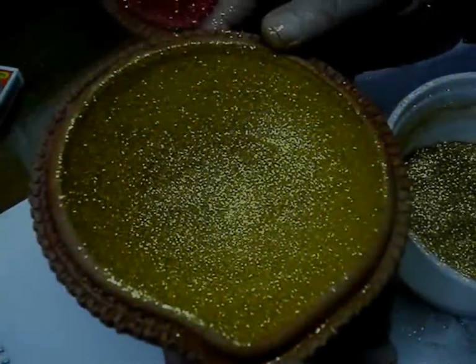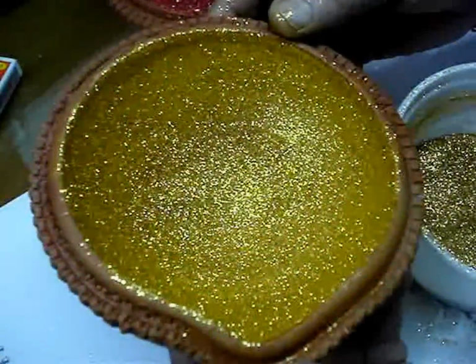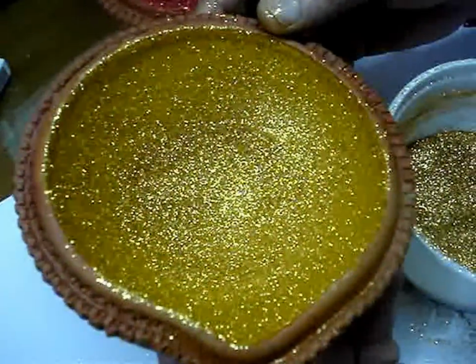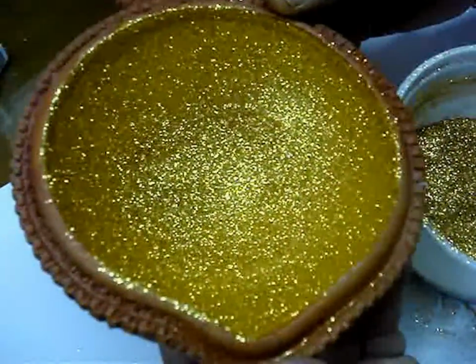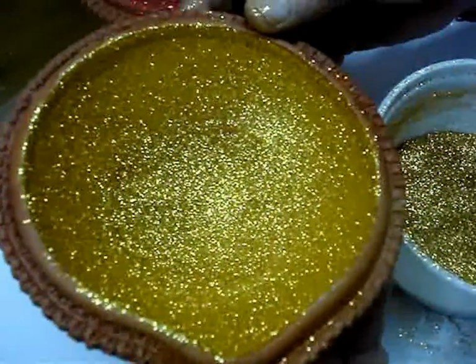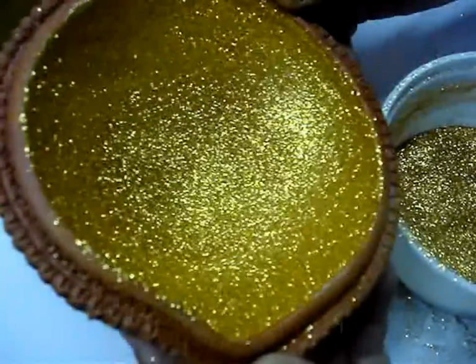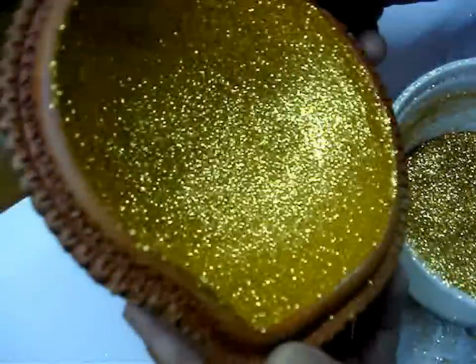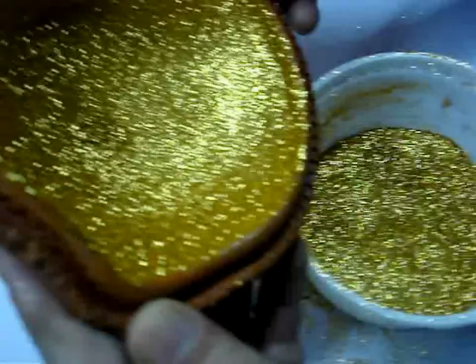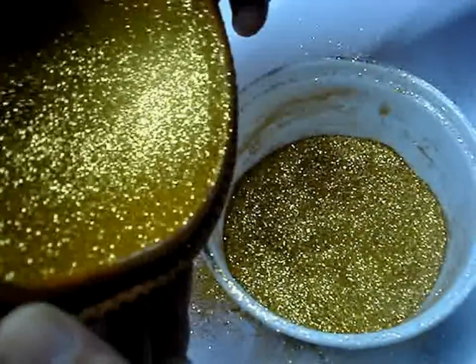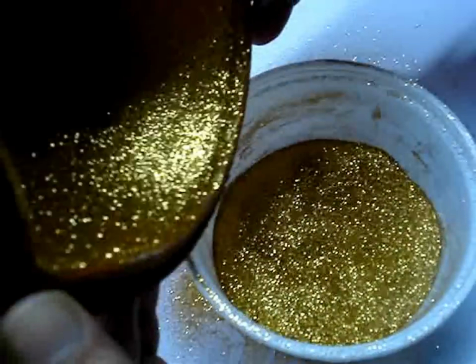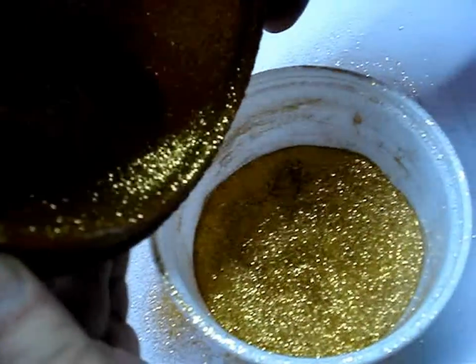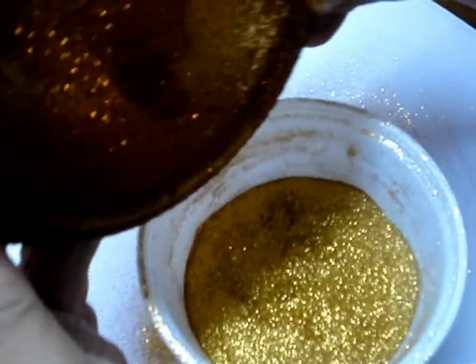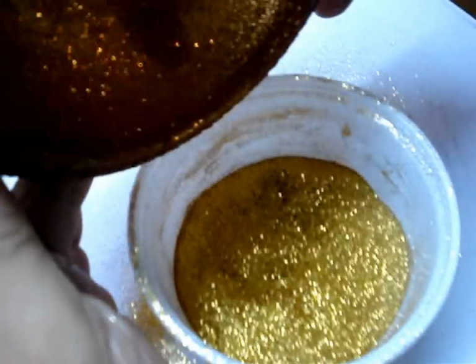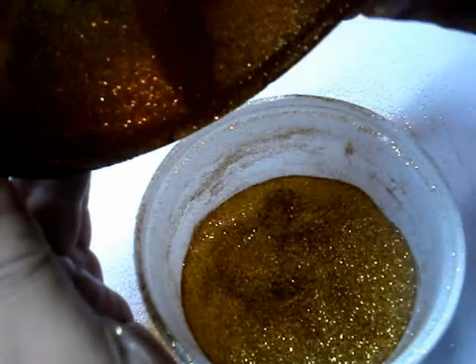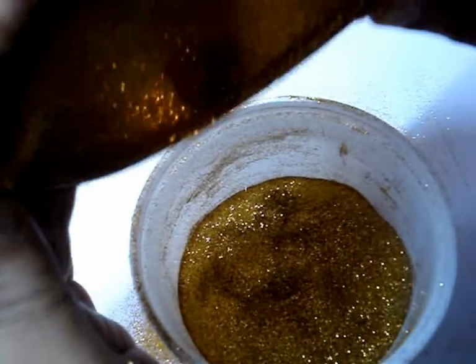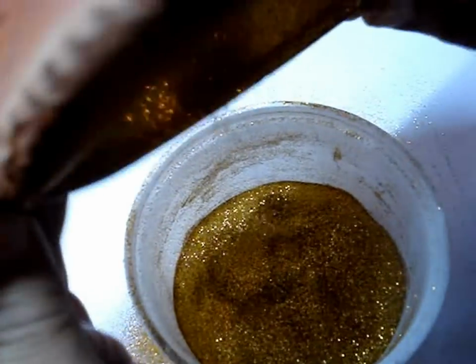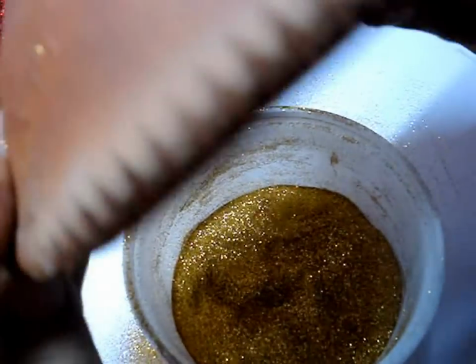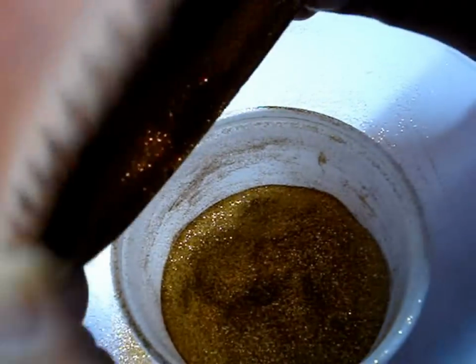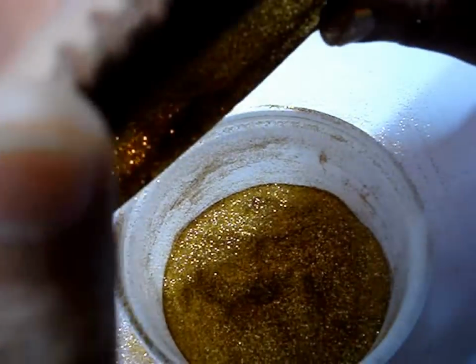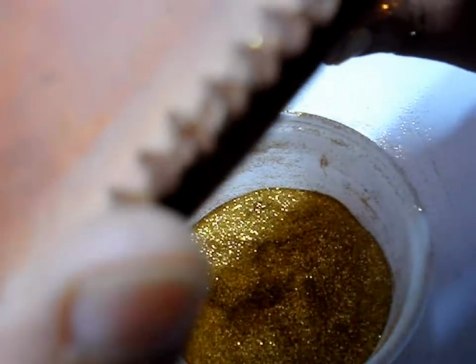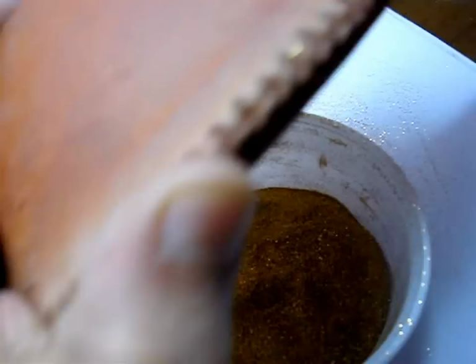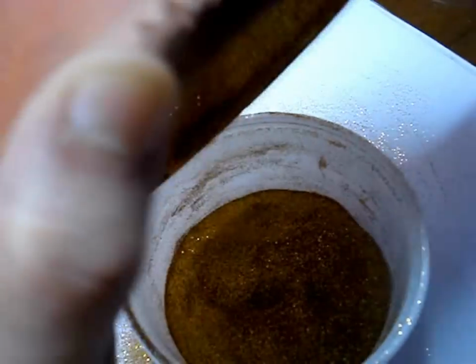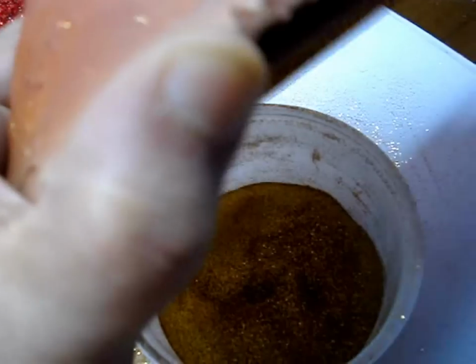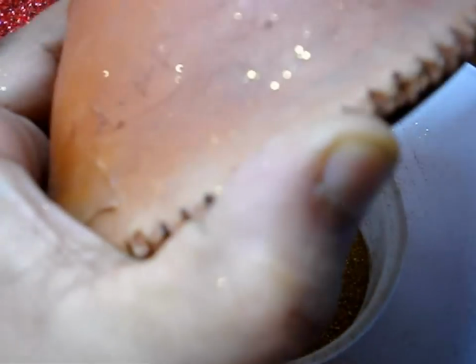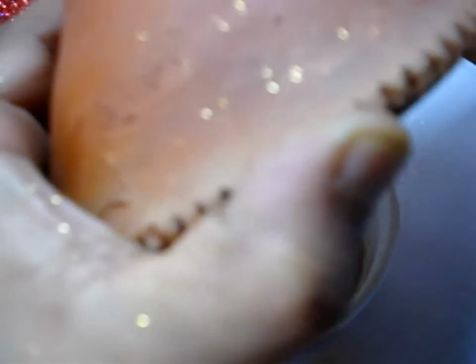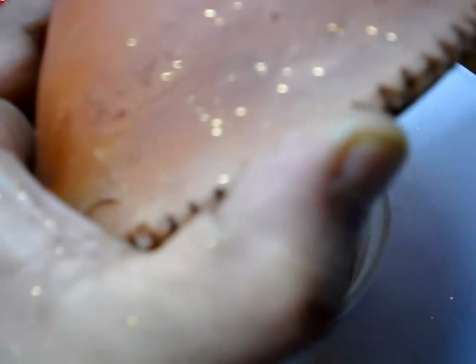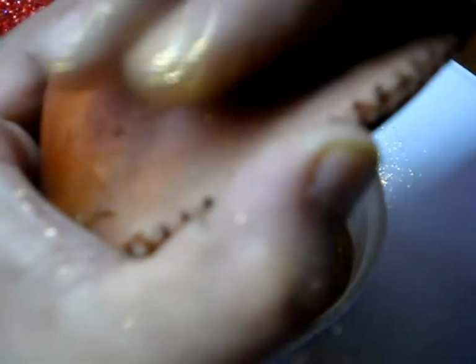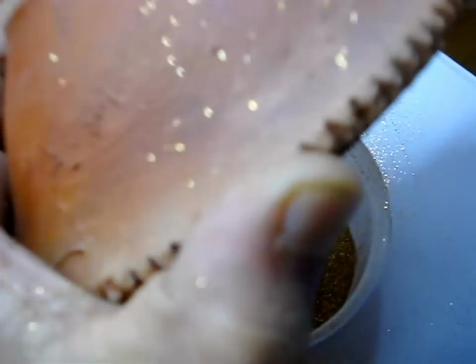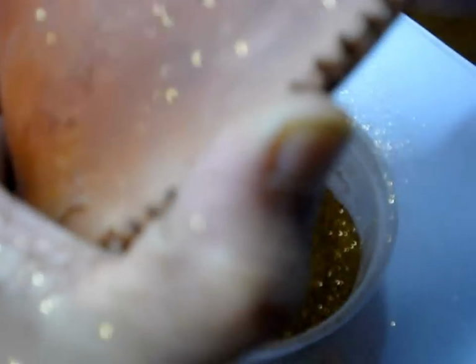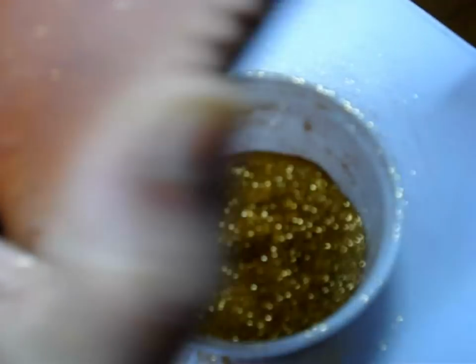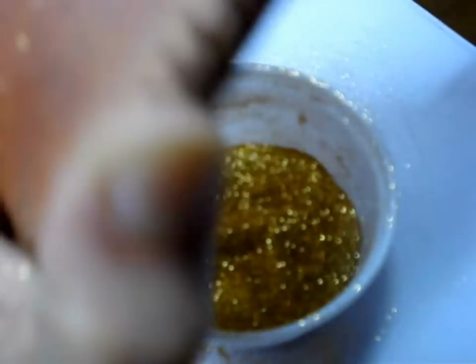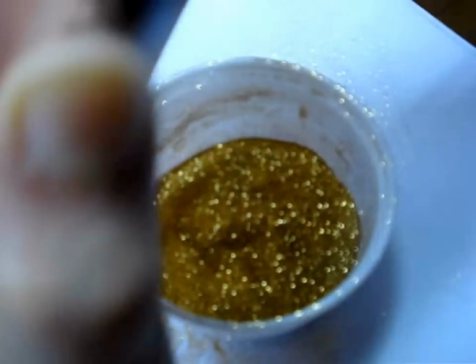After covering the whole bowl, you can dust off the excess glitter. Just give a few taps to the bowl to remove the excess.